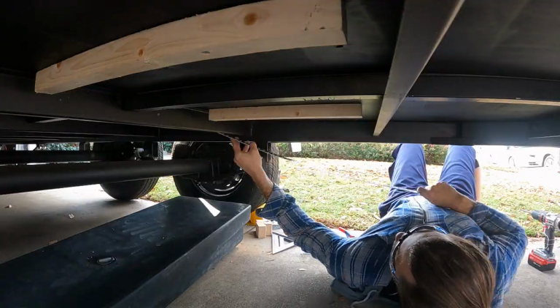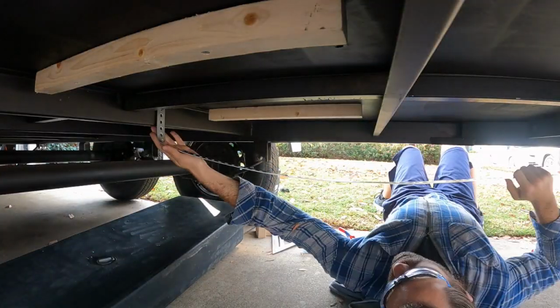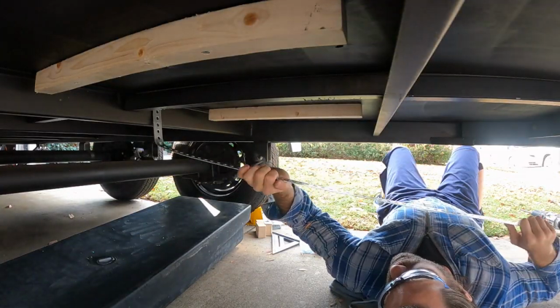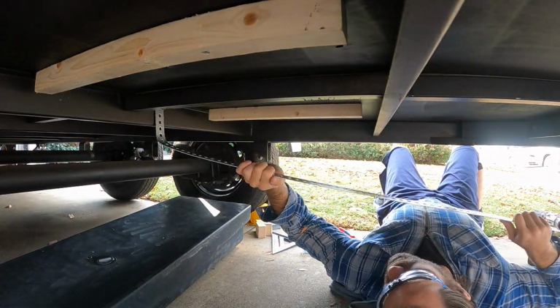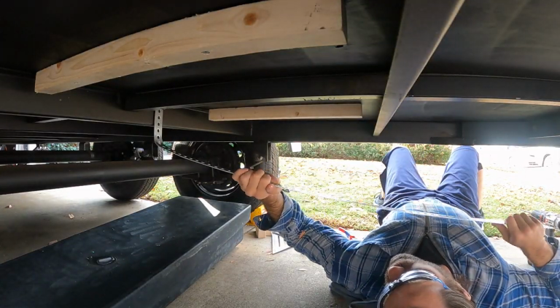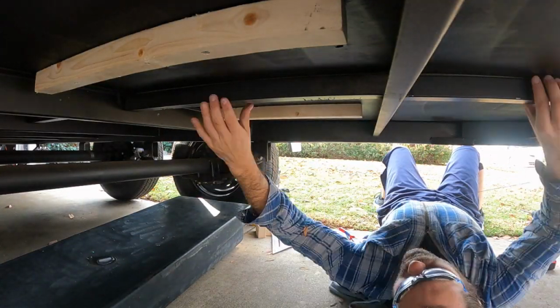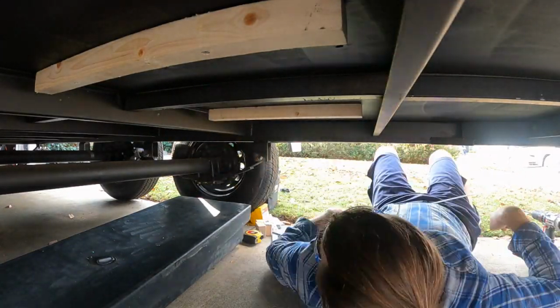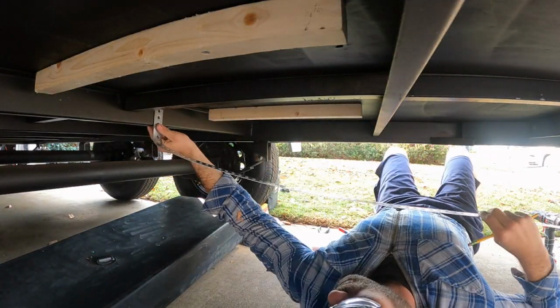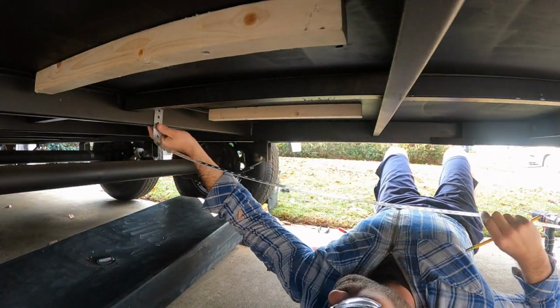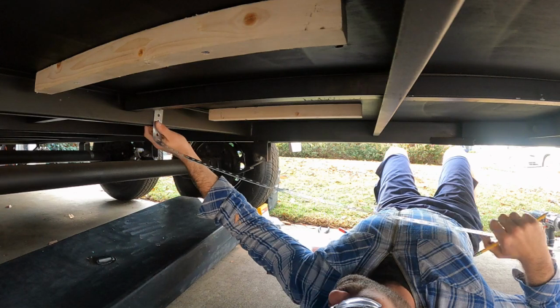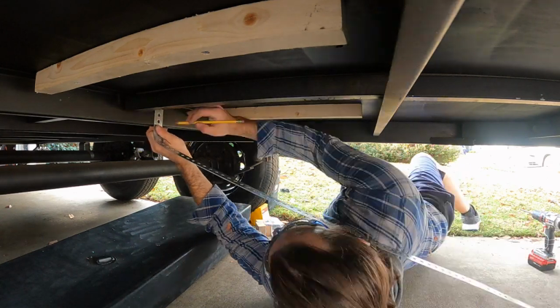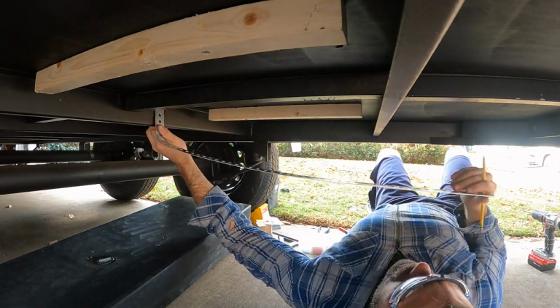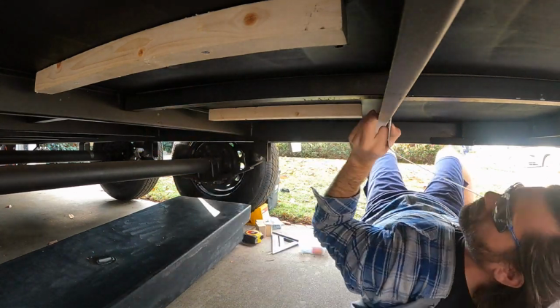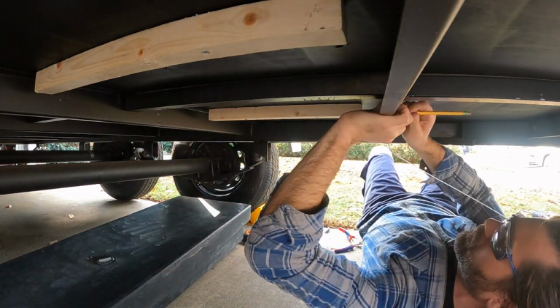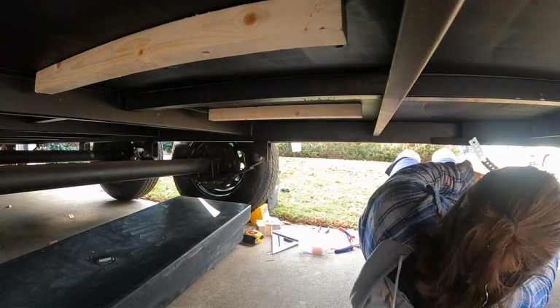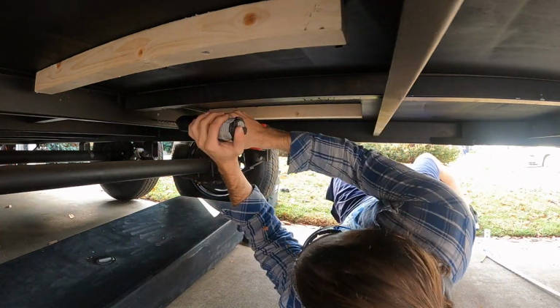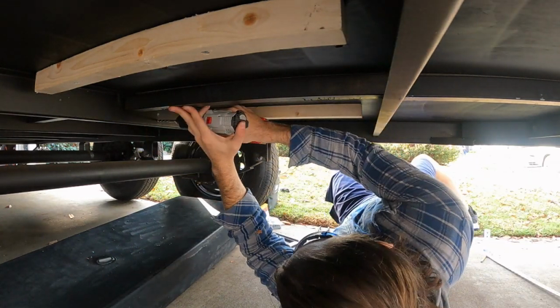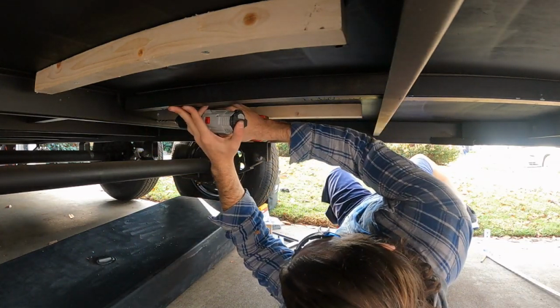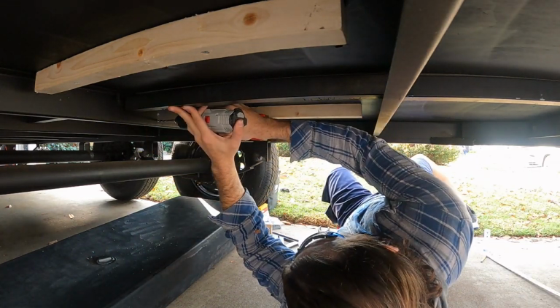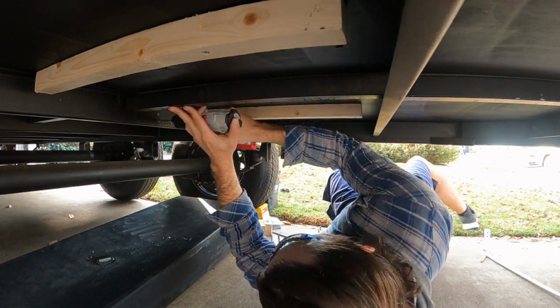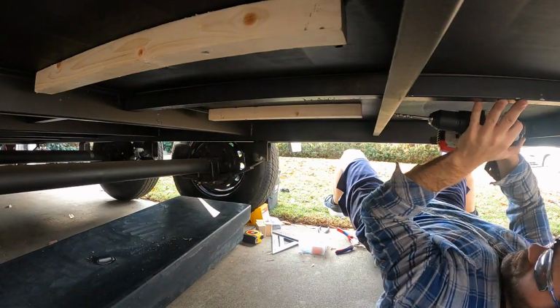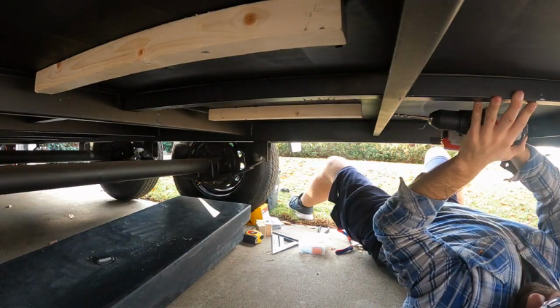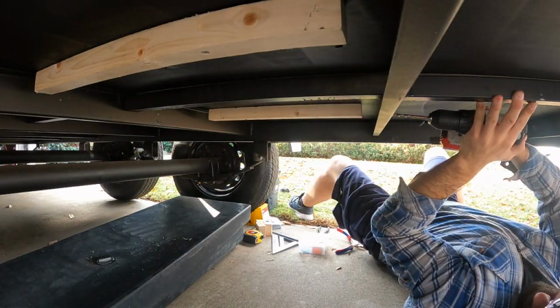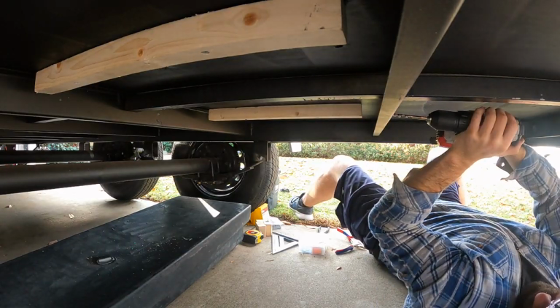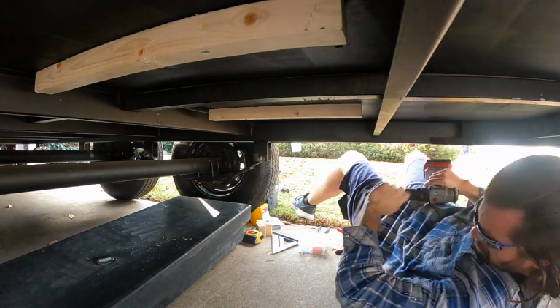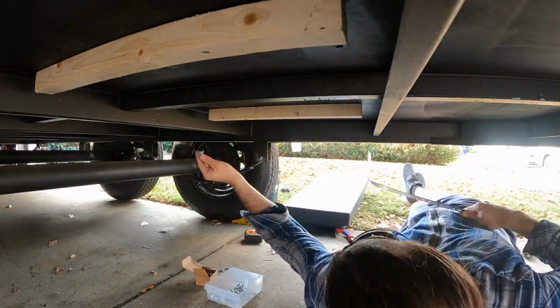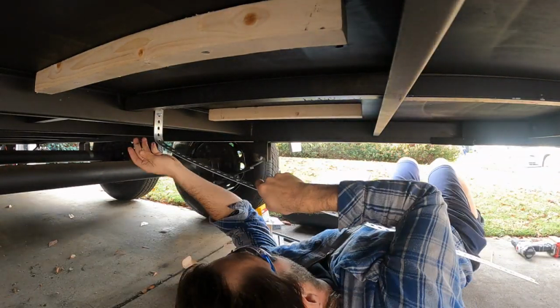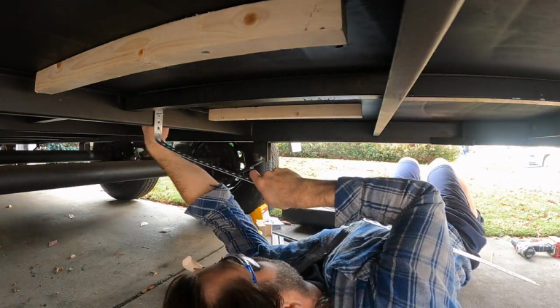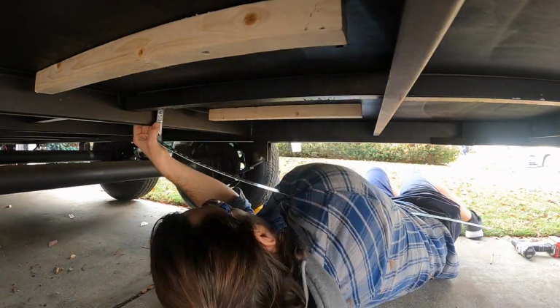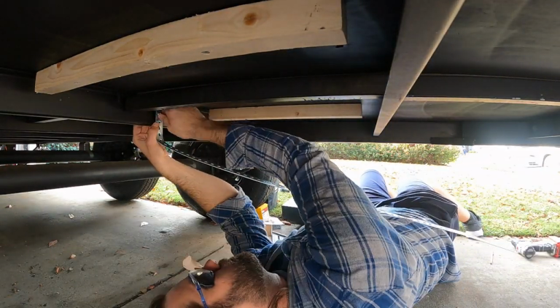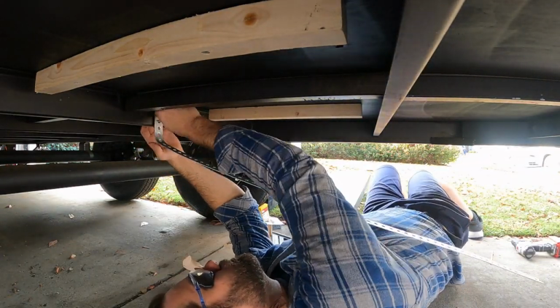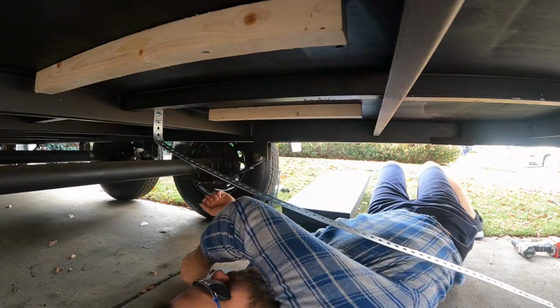These metal flats are going to be attached to each beam and hold the tank from above. With 3 of them, I expect this tank to be well-supported. I drill 2 holes in each beam for the bolts for the first strap, then bolt down one side and pull the tank in before attaching the other.